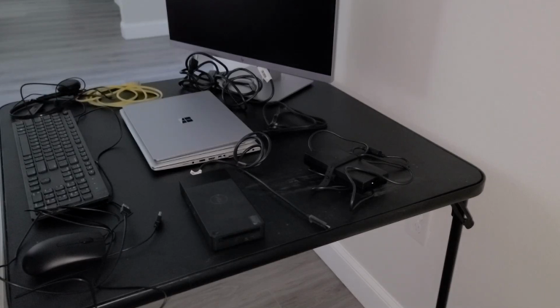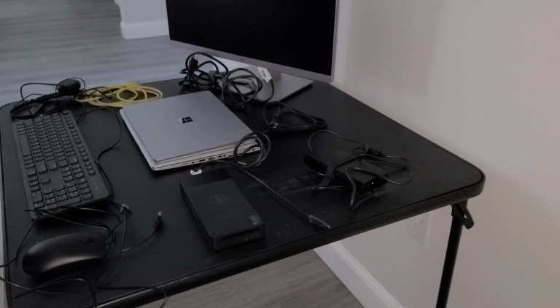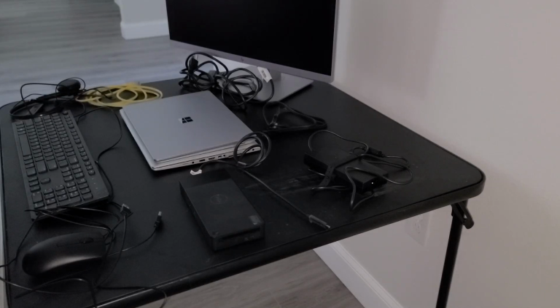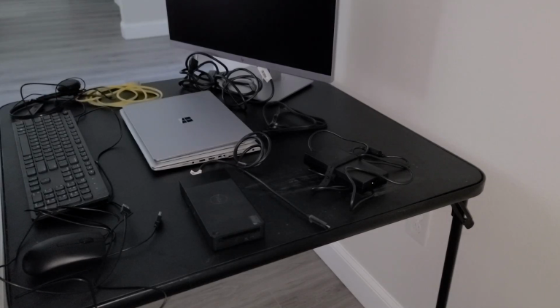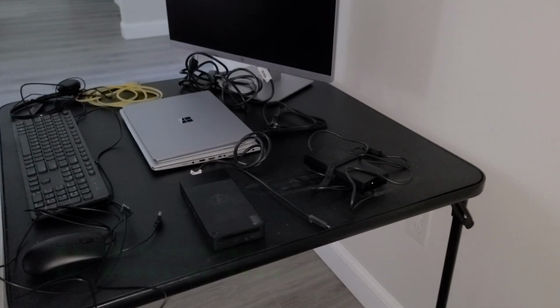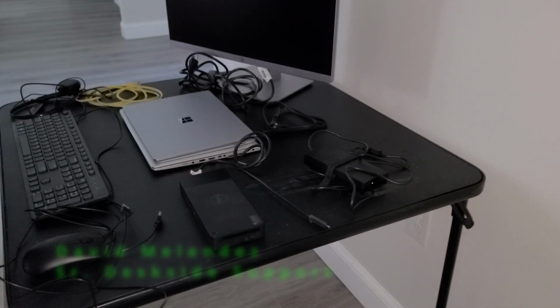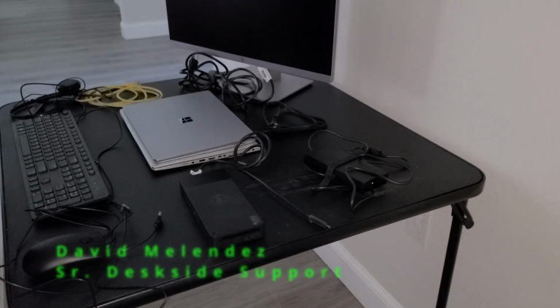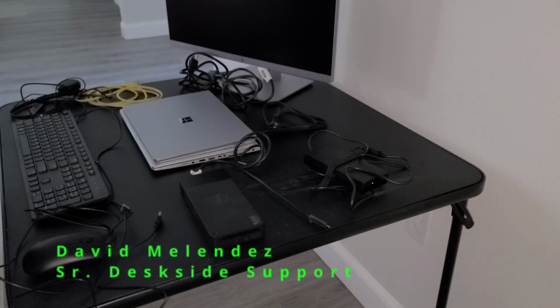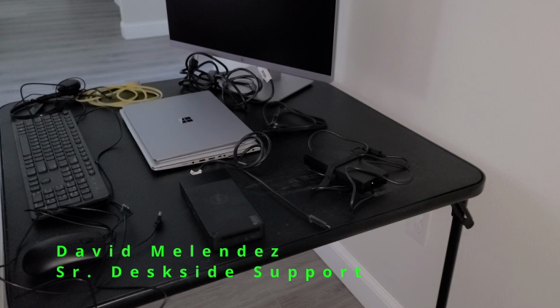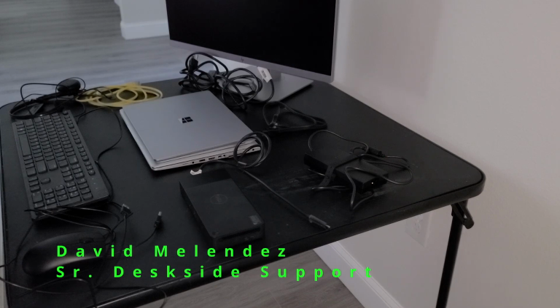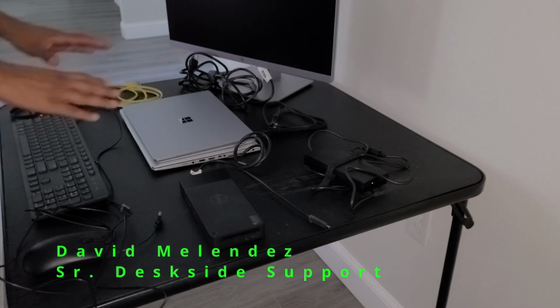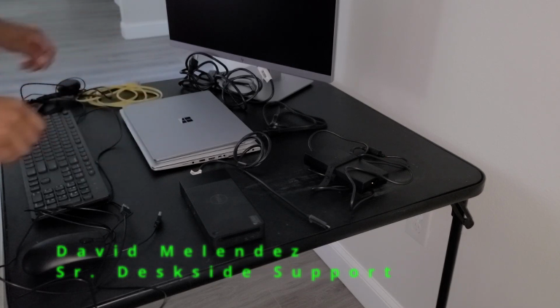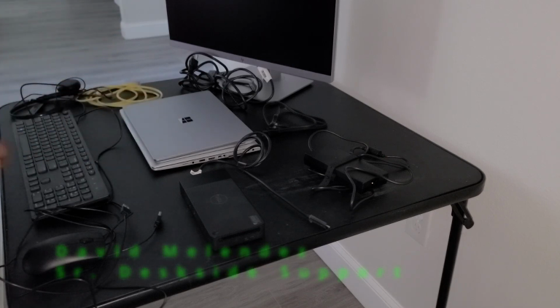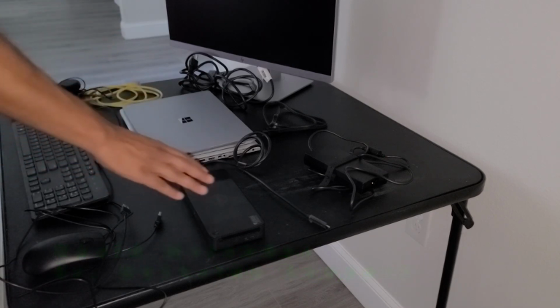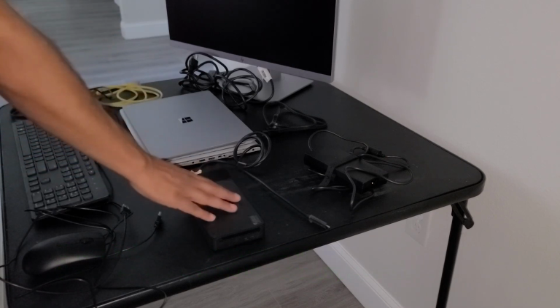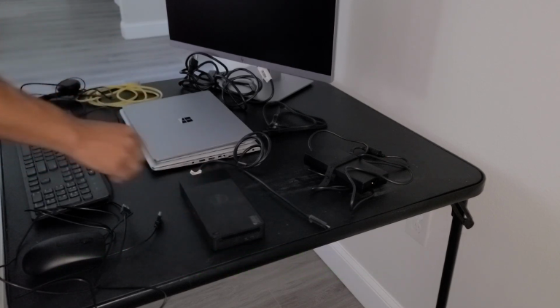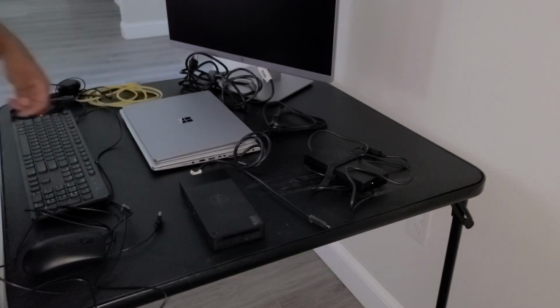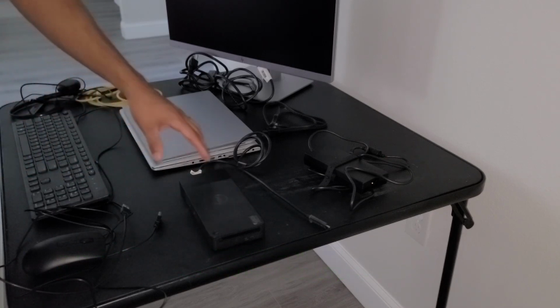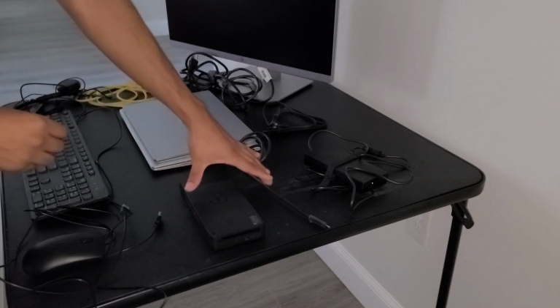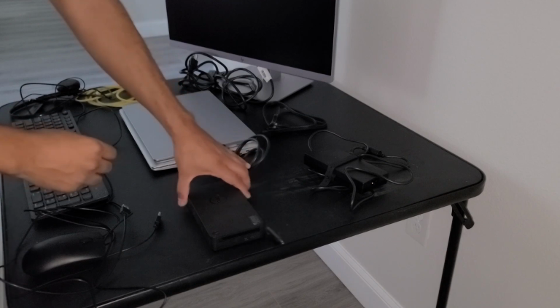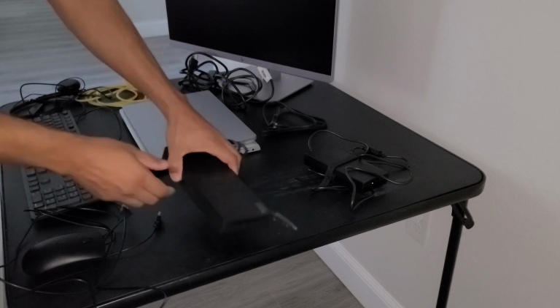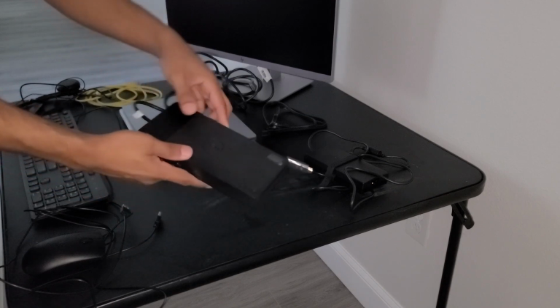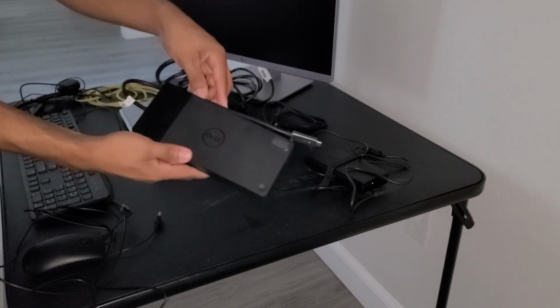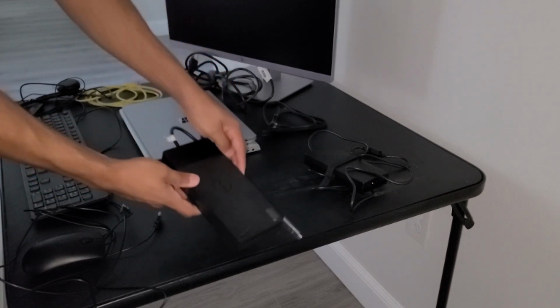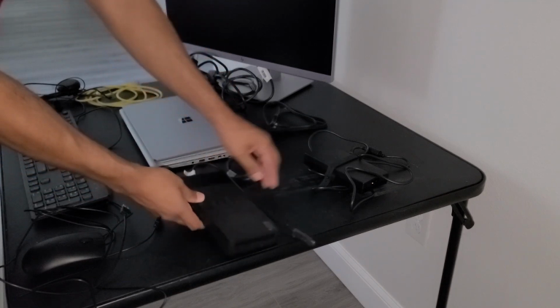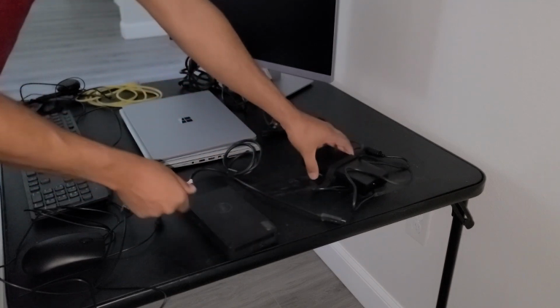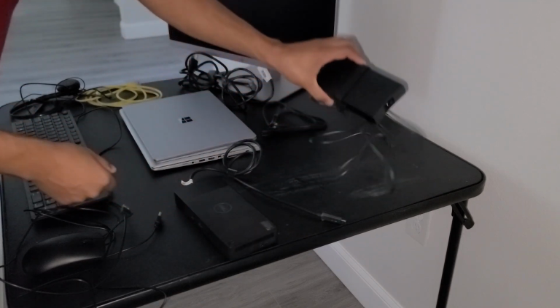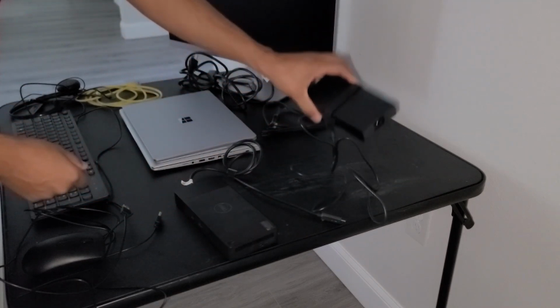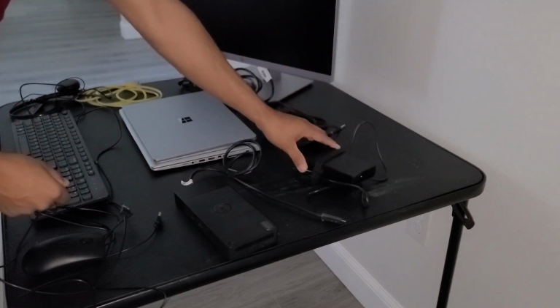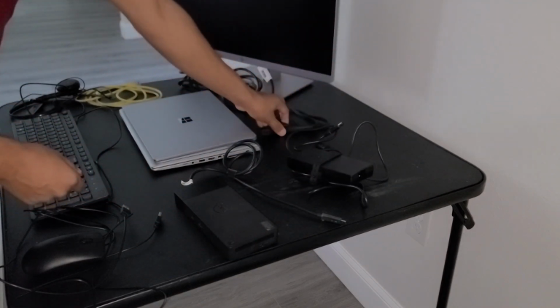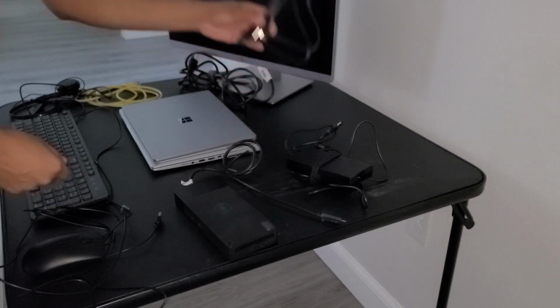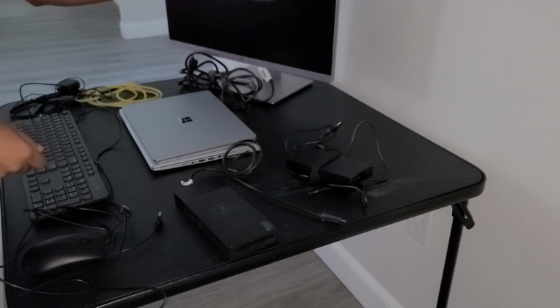Hello, my name is David Melendez and today I'm going to demonstrate how to set up all of your equipment using the Dell docking station. Here's the Dell docking station, which consists of three parts: the docking station, the power brick, and the power cable.